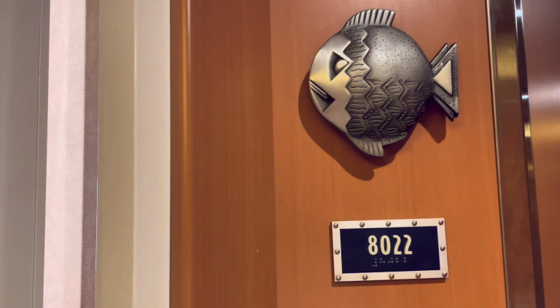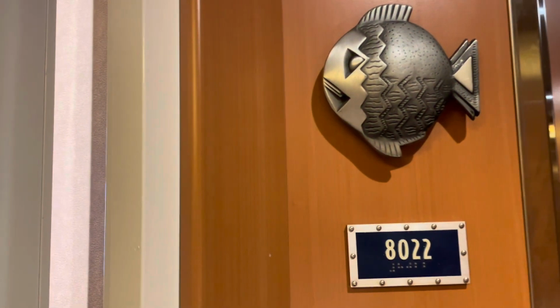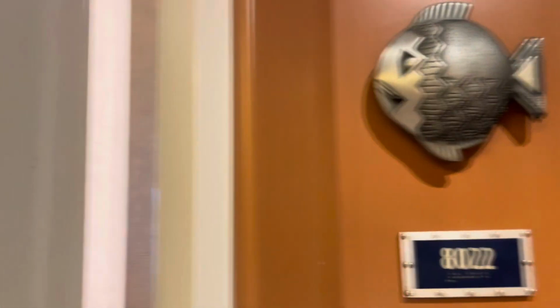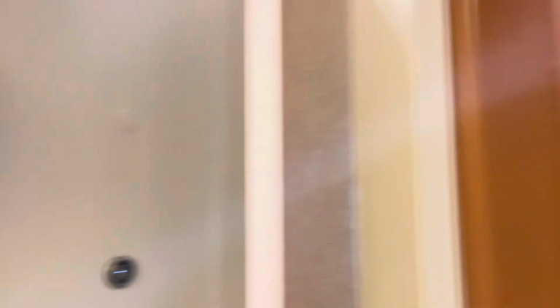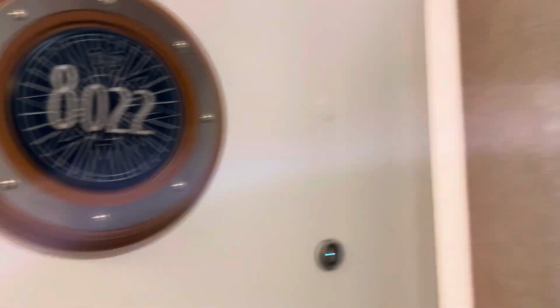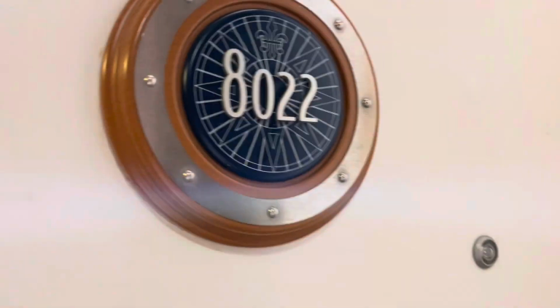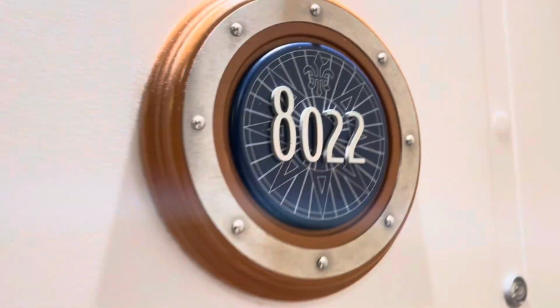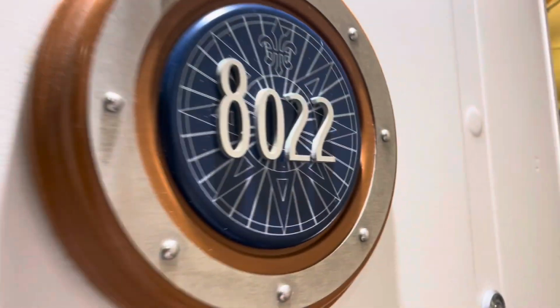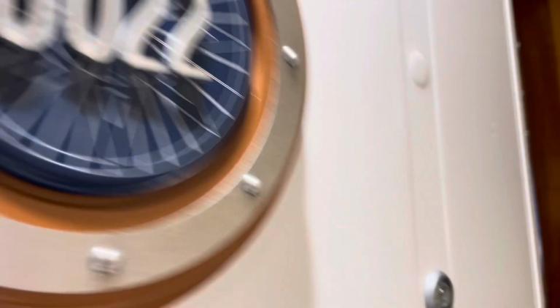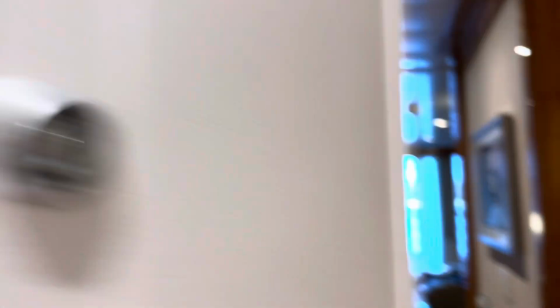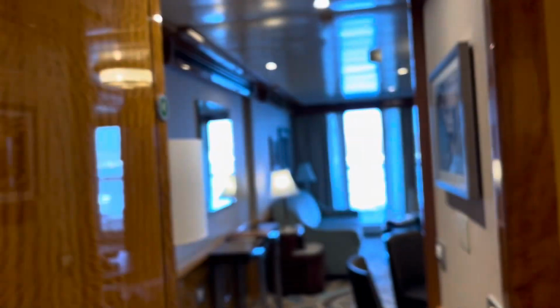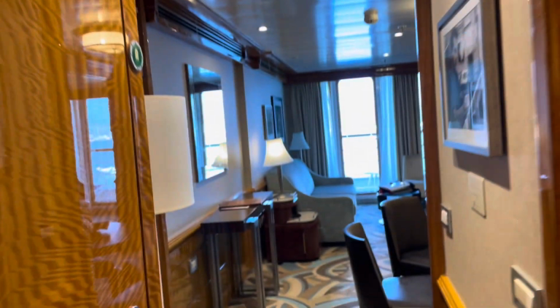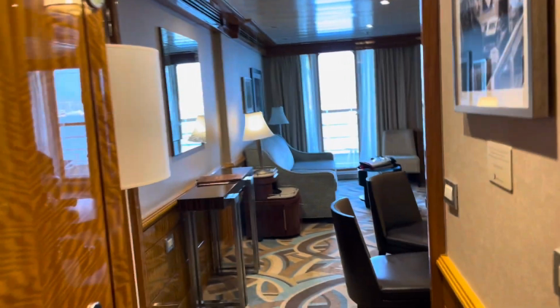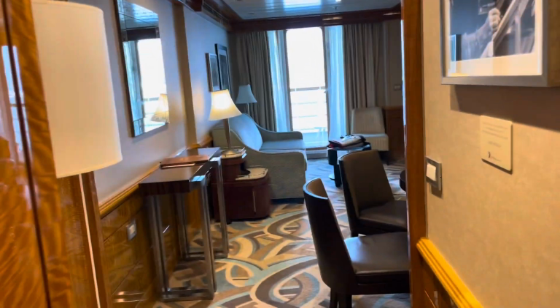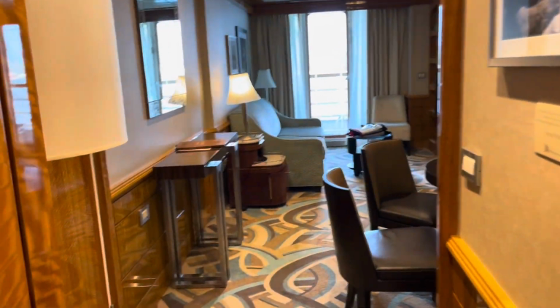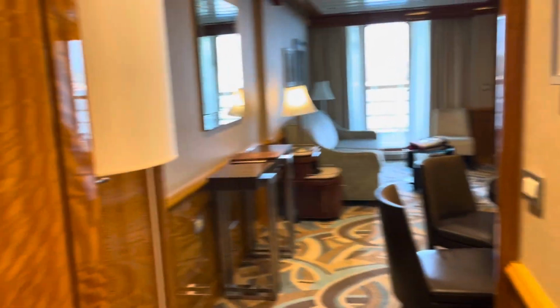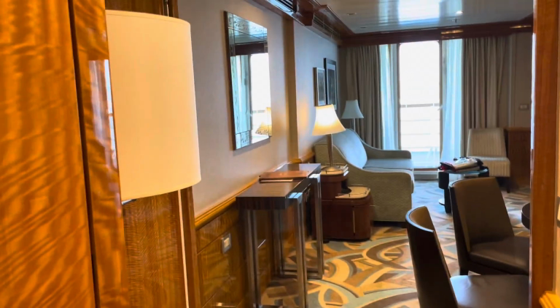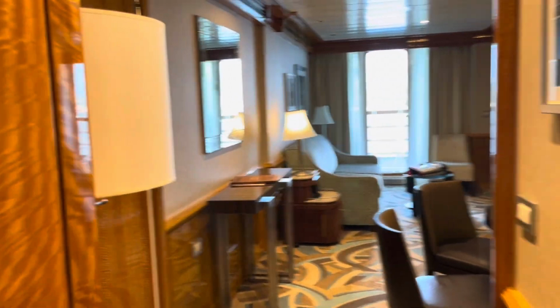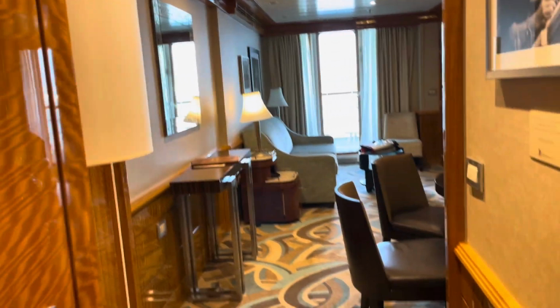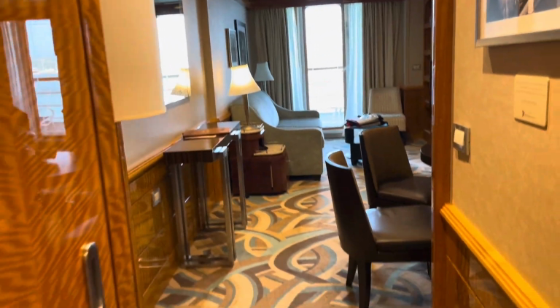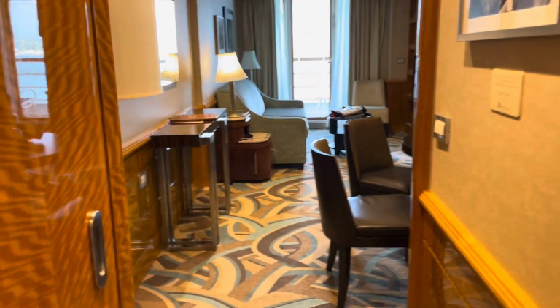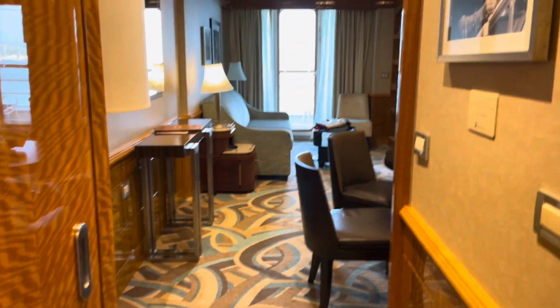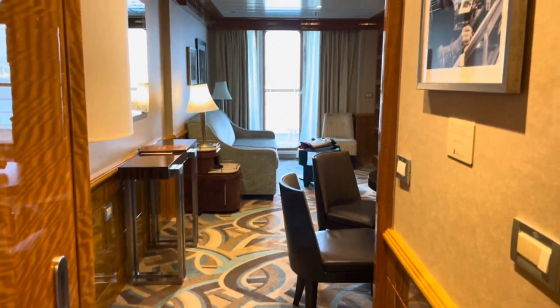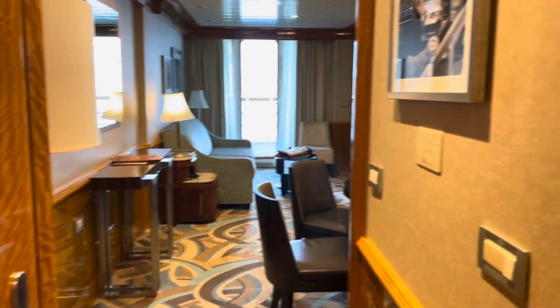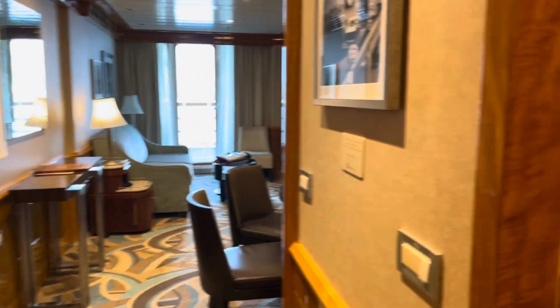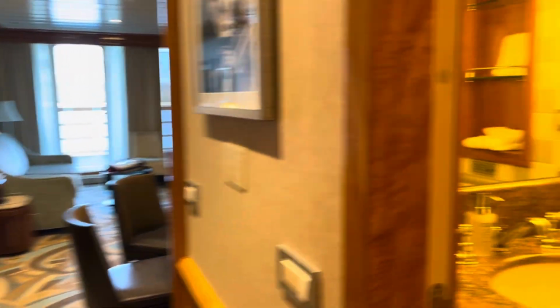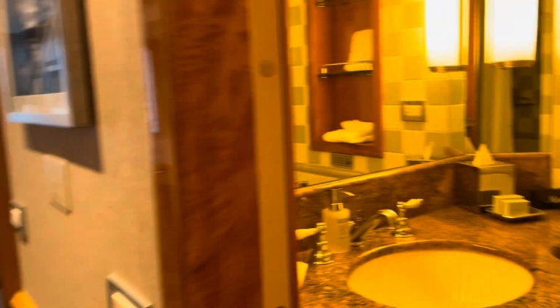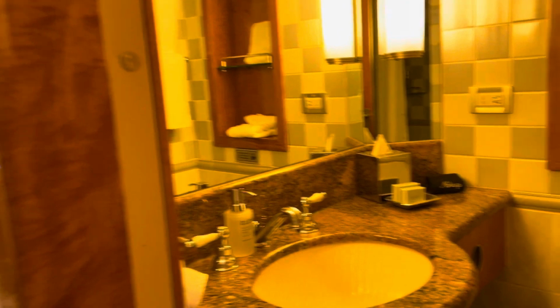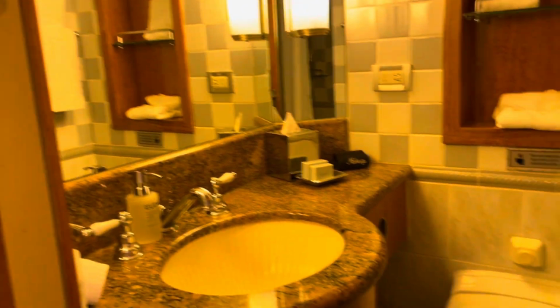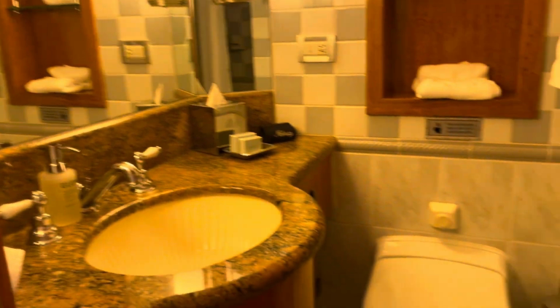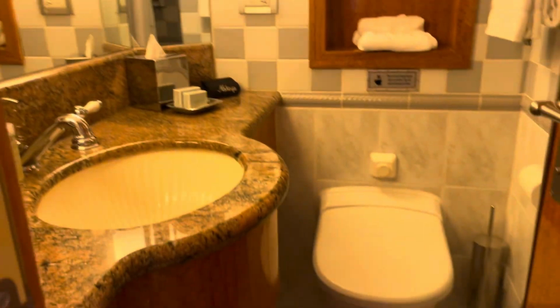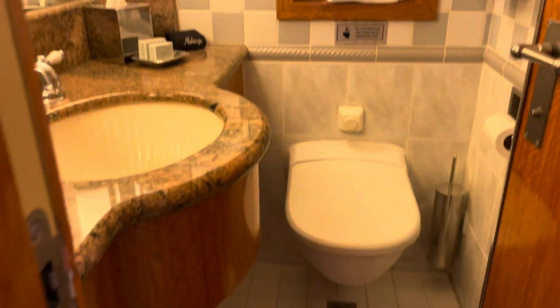Hello! We are on board the Disney Wonder in a one-bedroom concierge suite, which is a beautiful room.